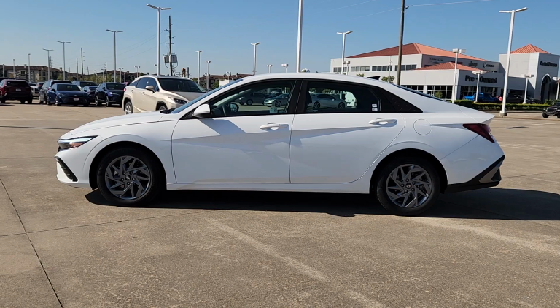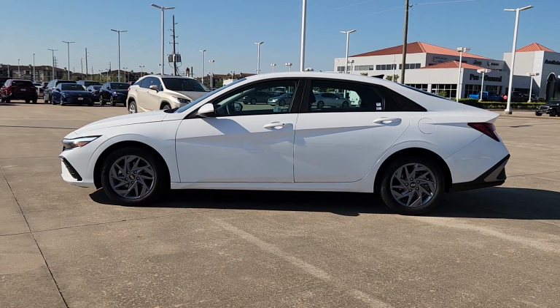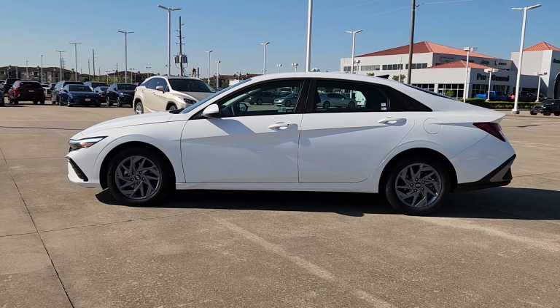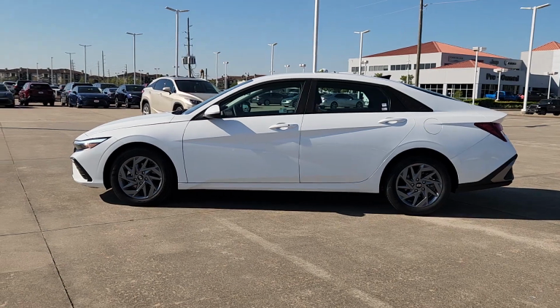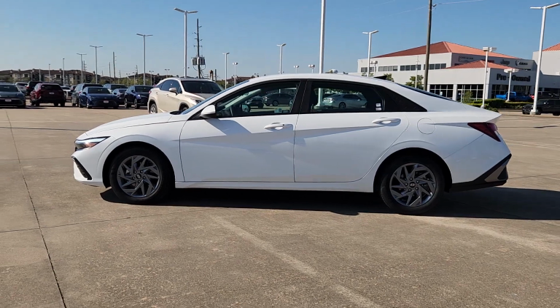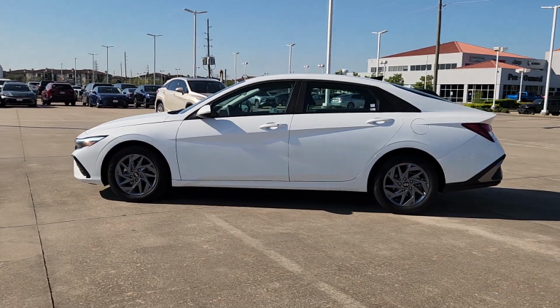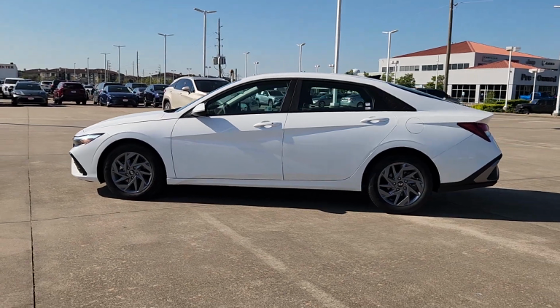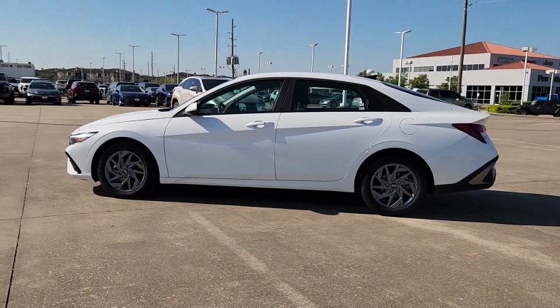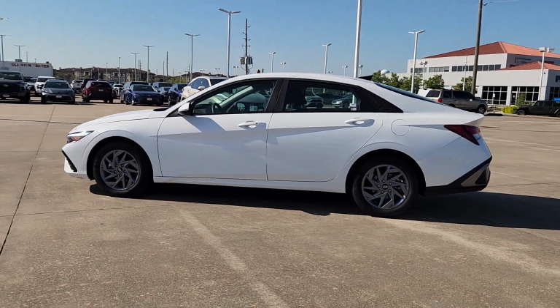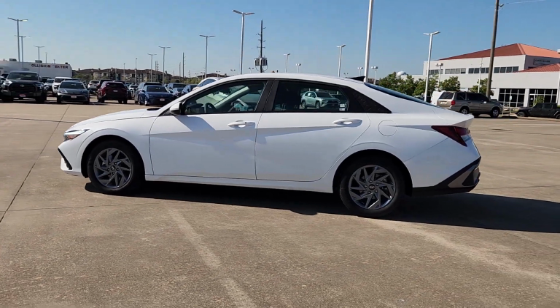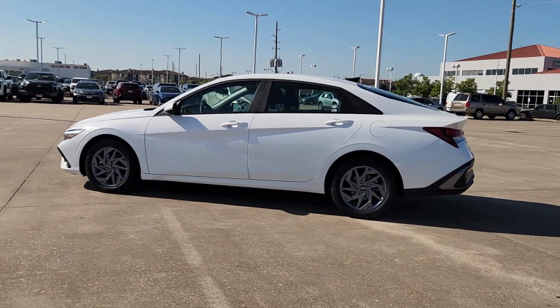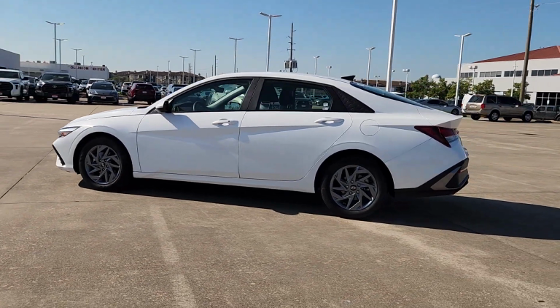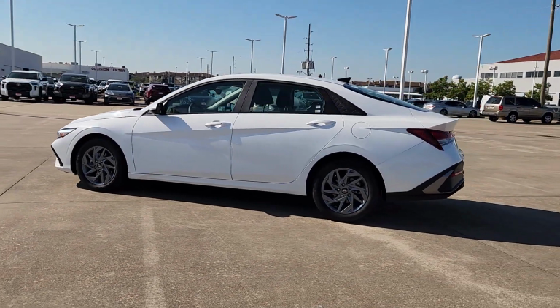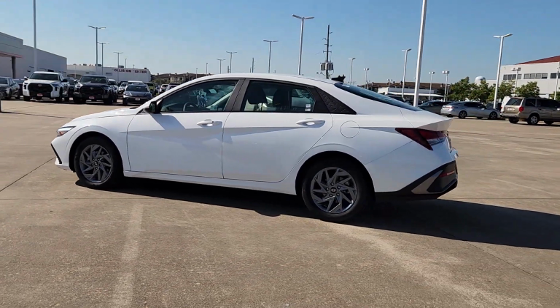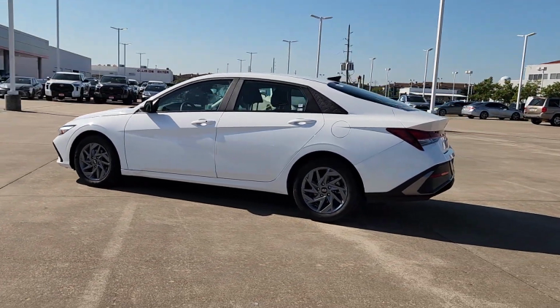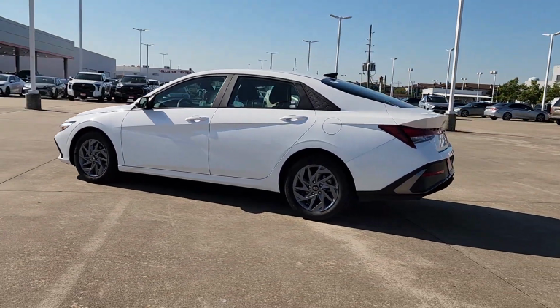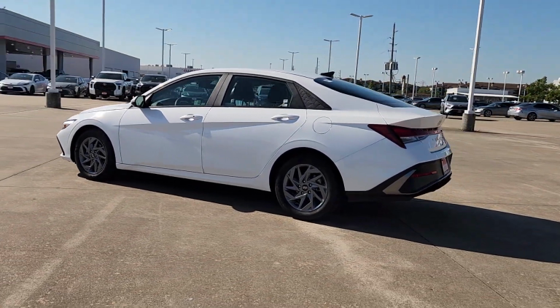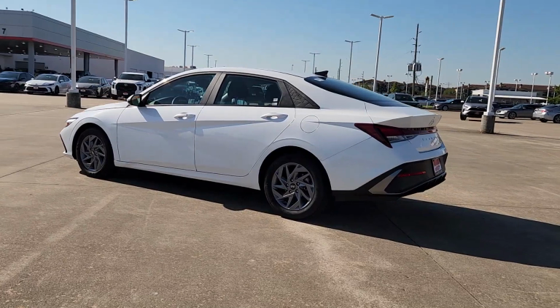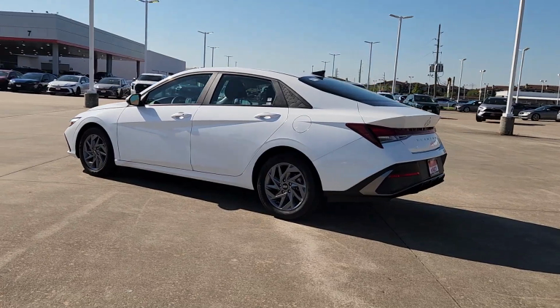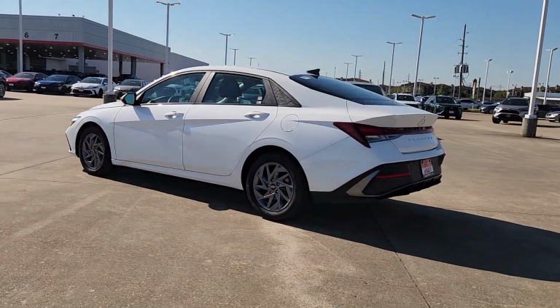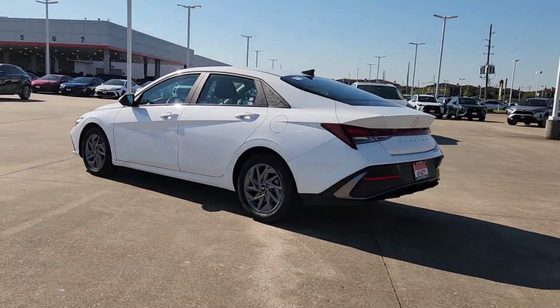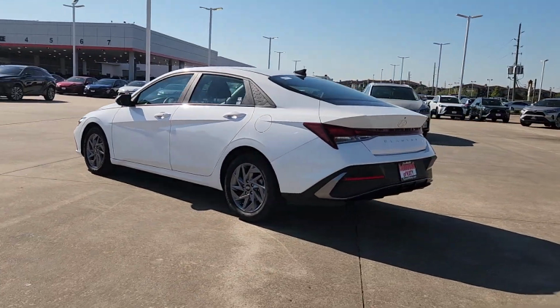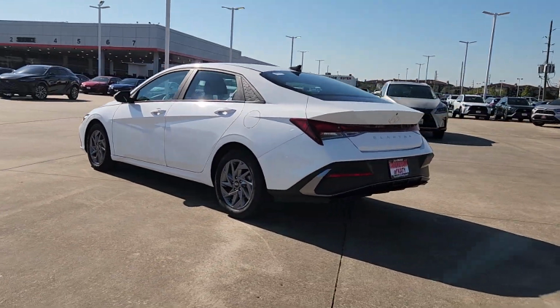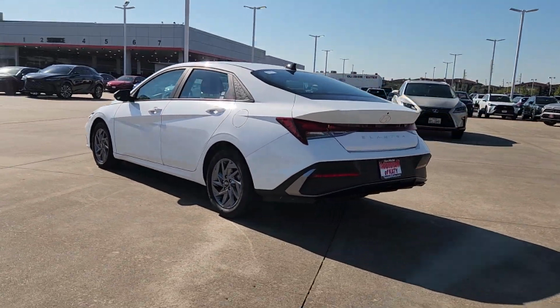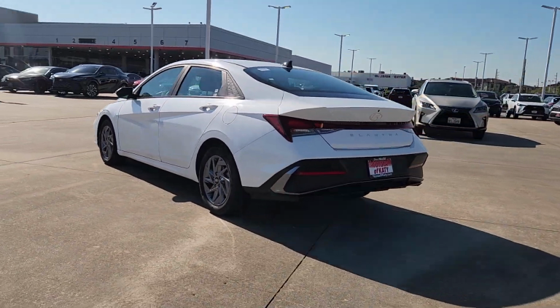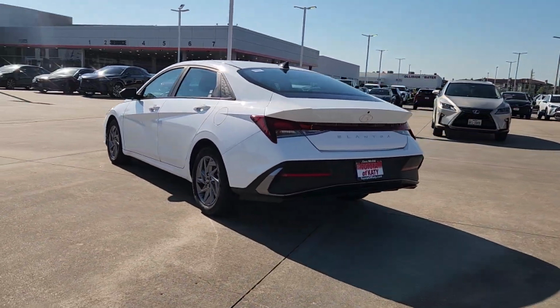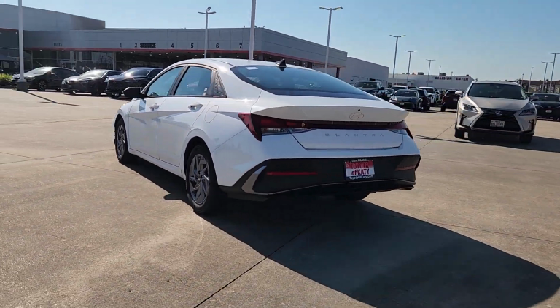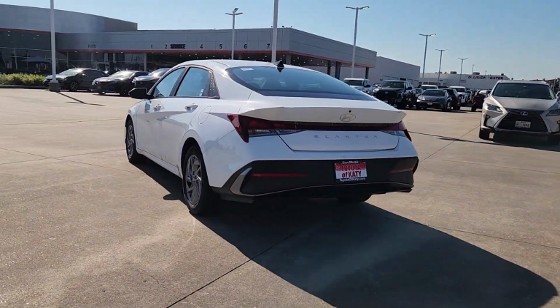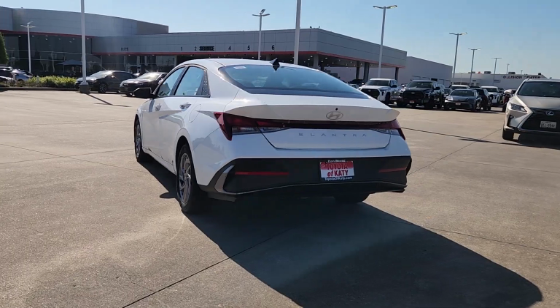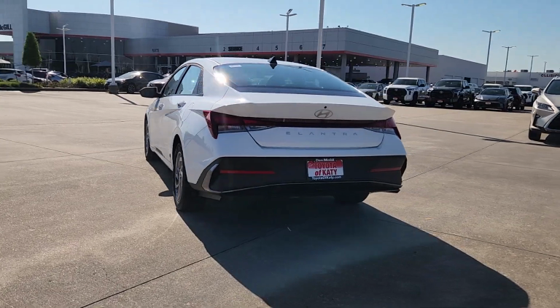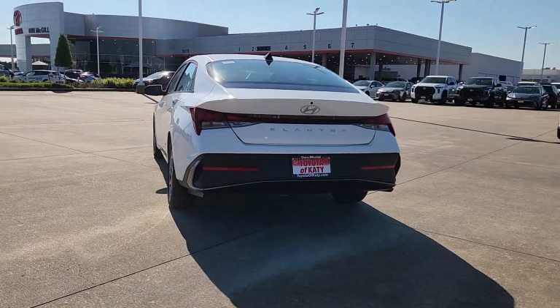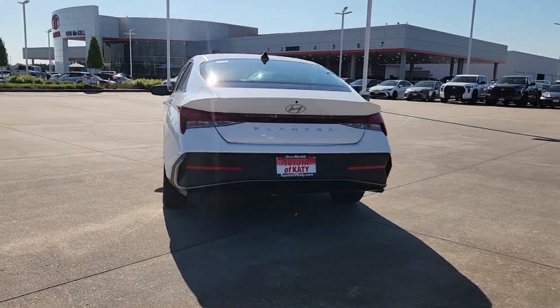Get acquainted with the 2024 Hyundai Elantra. This vehicle is an outstanding buy with fewer than 25,000 miles on the odometer.